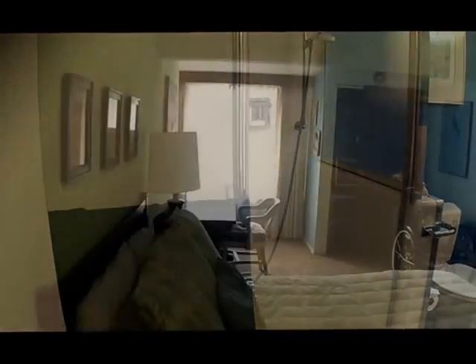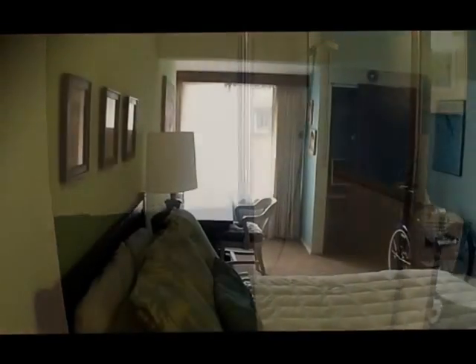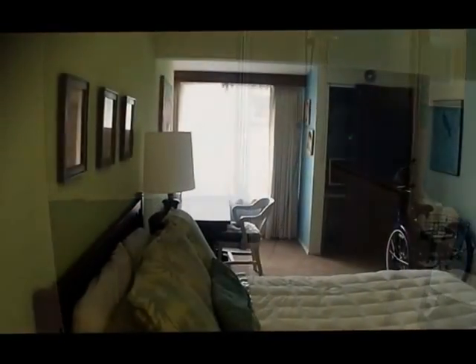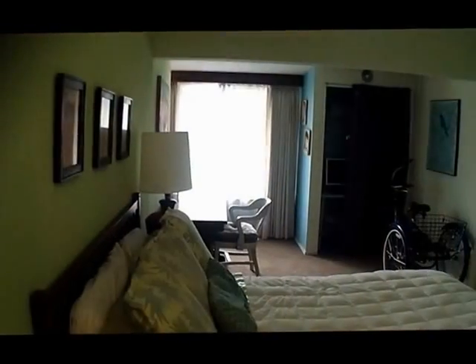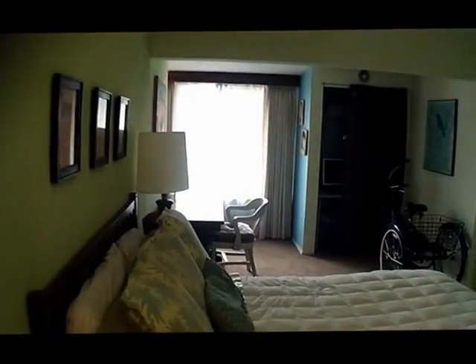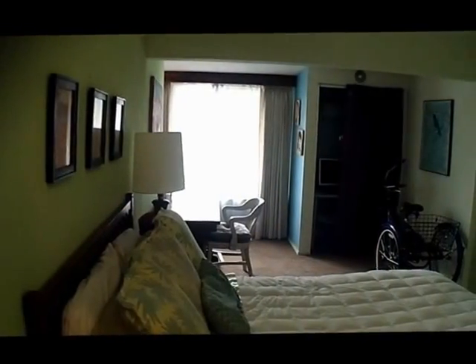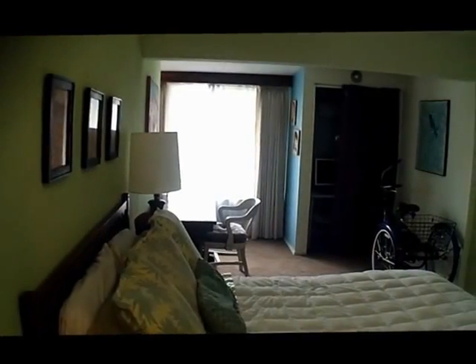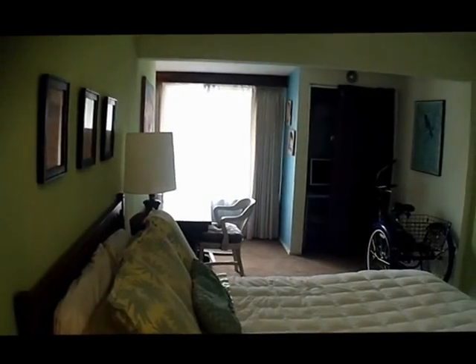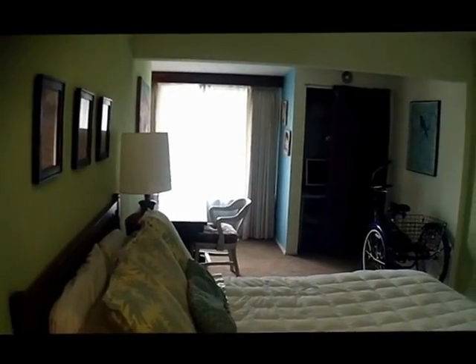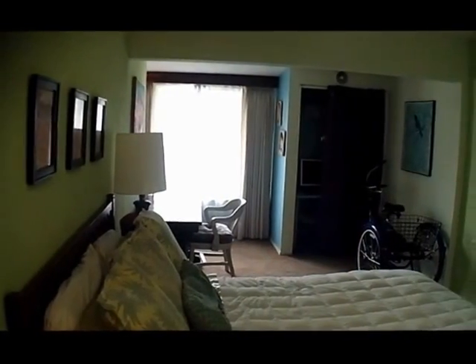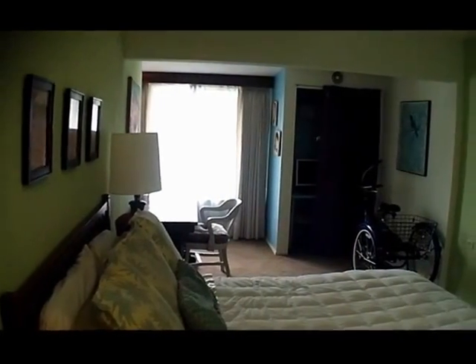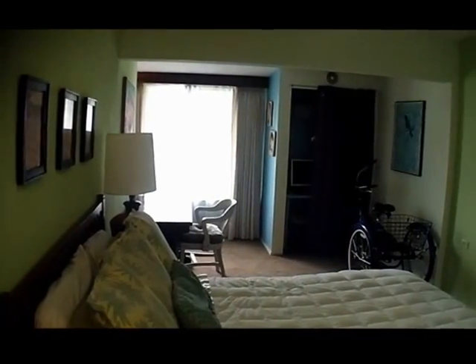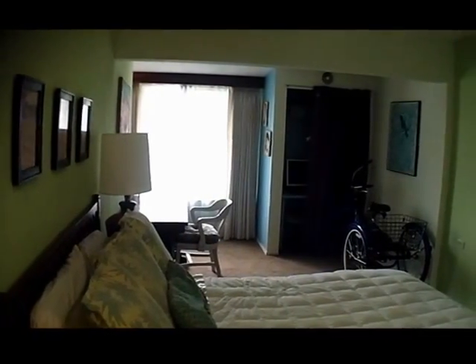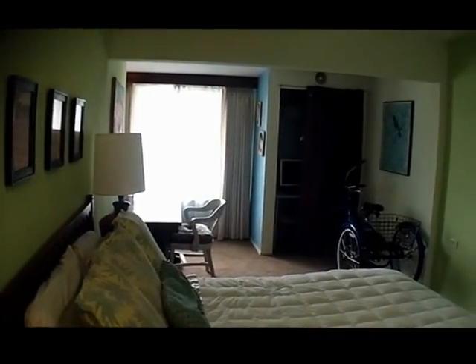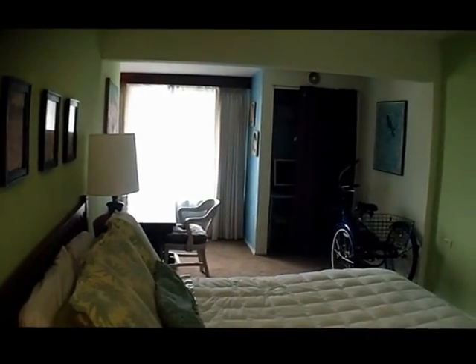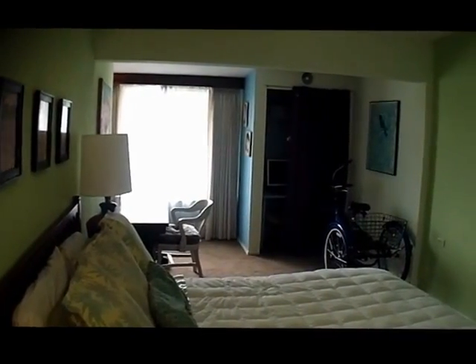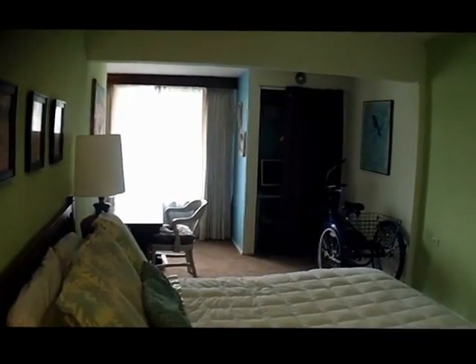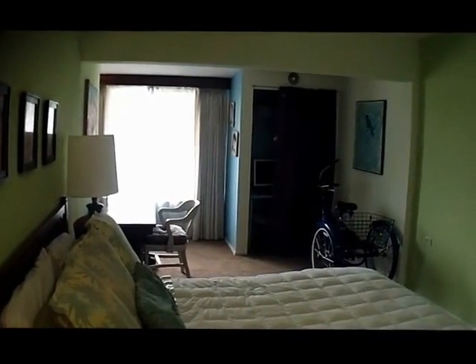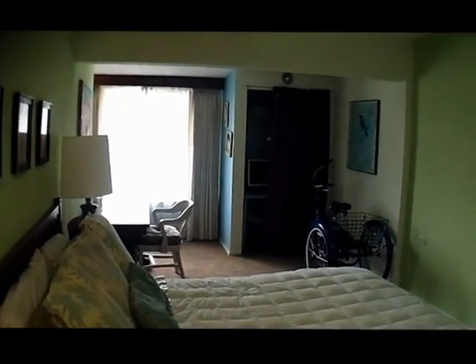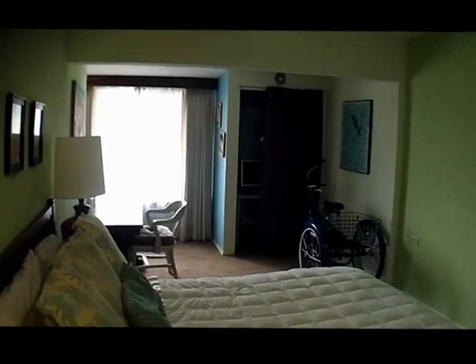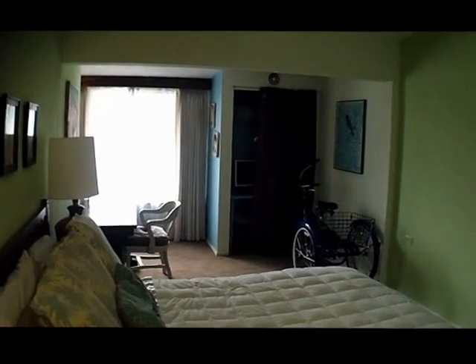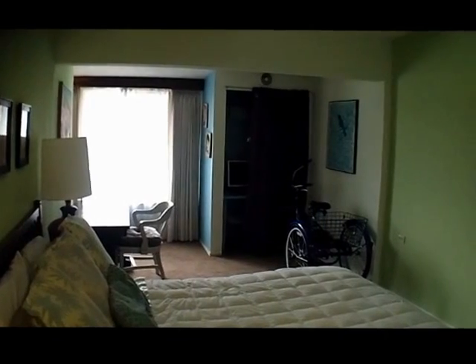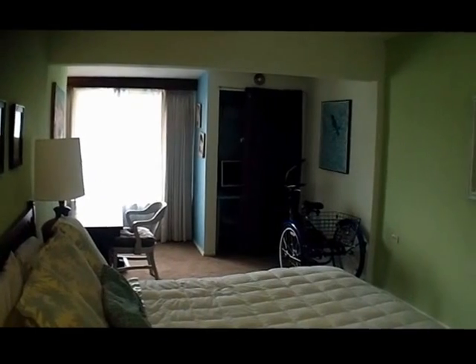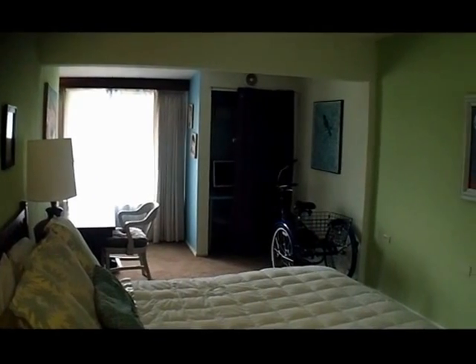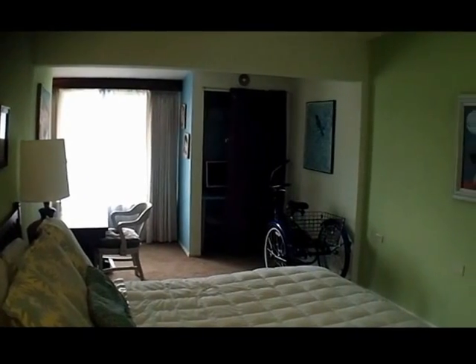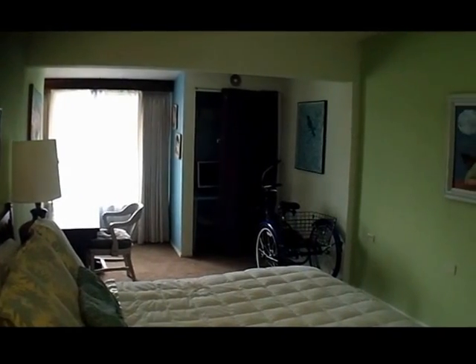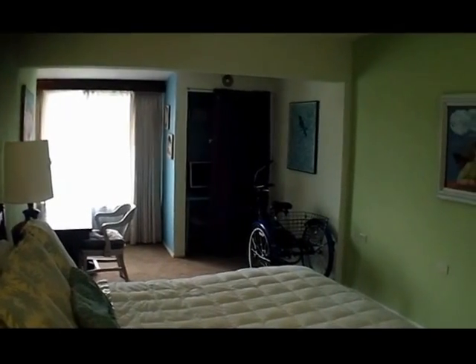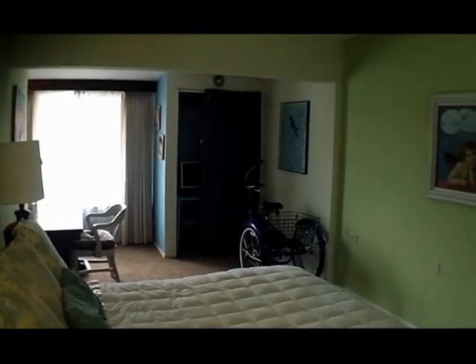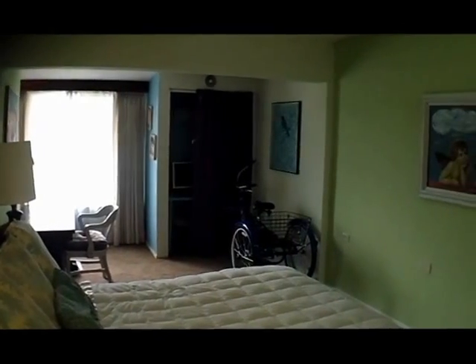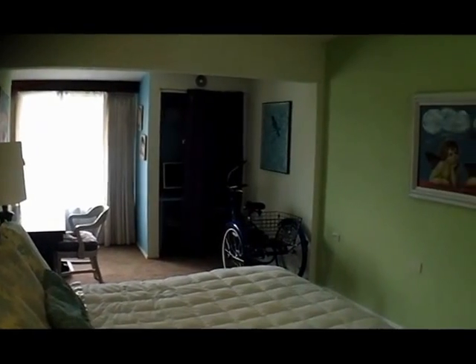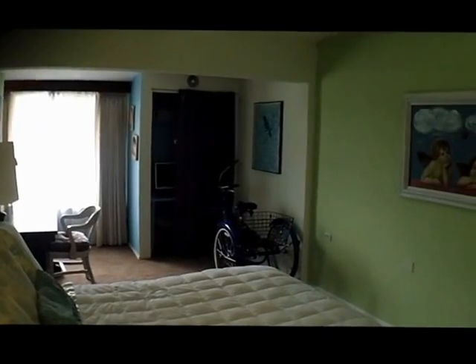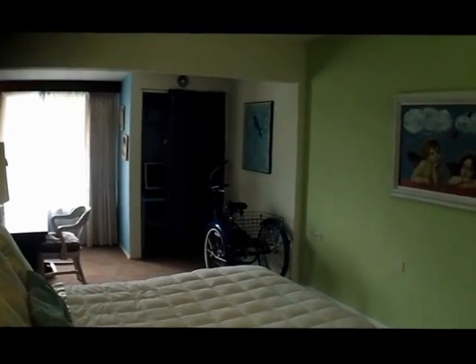The bedroom's been expanded and it's got two closets in it. It'll handle a queen size bed very well.